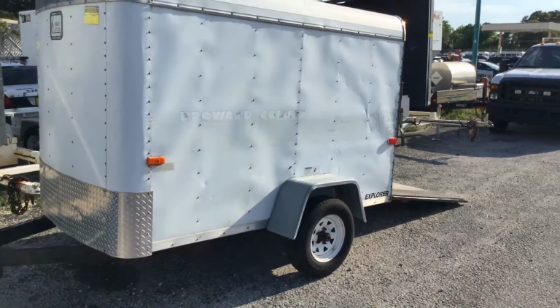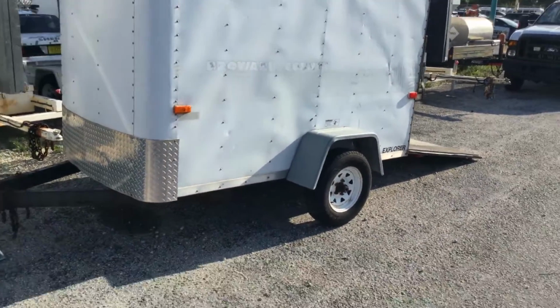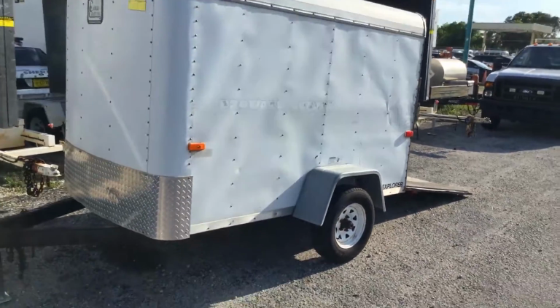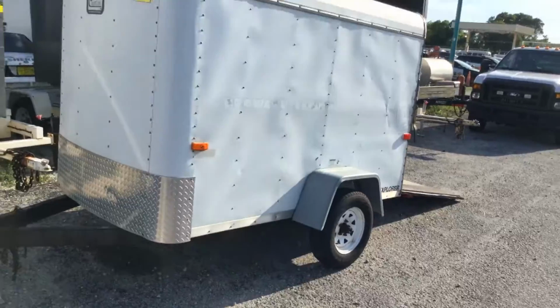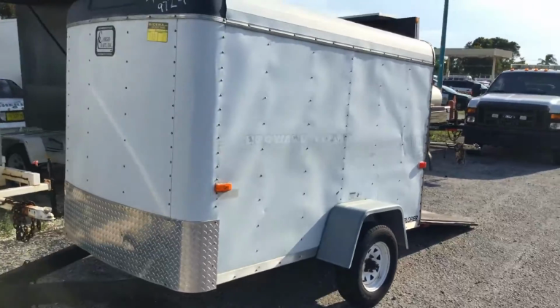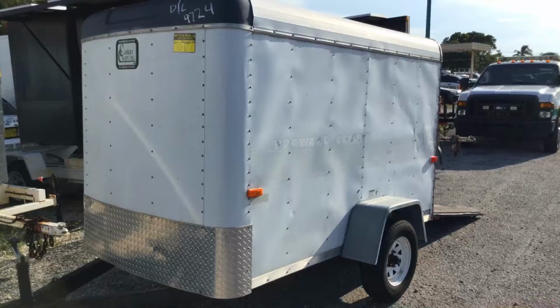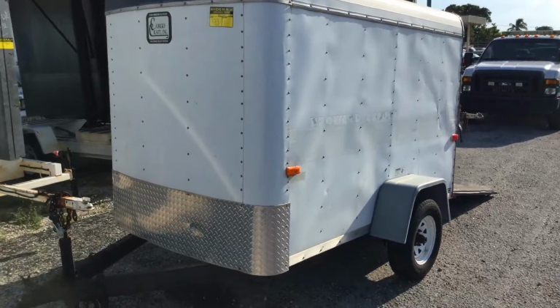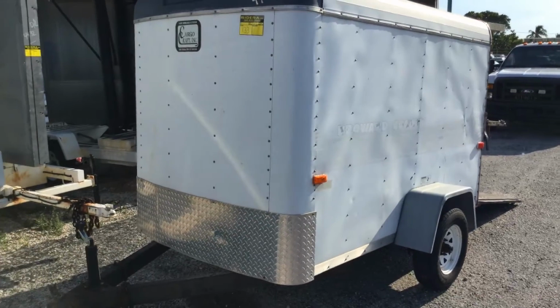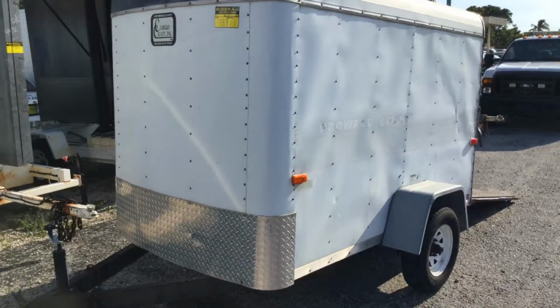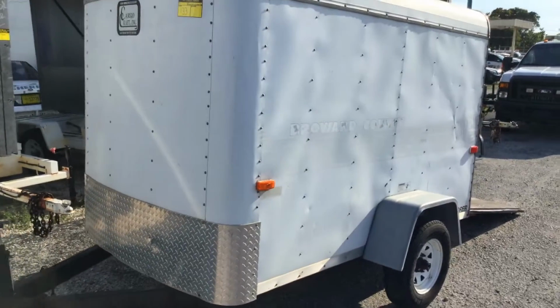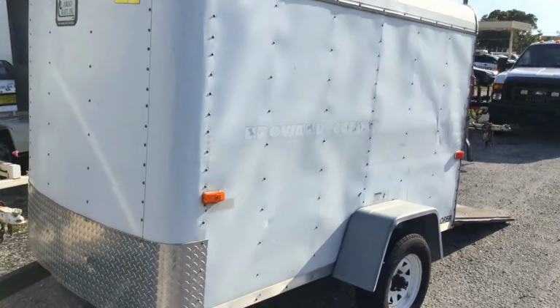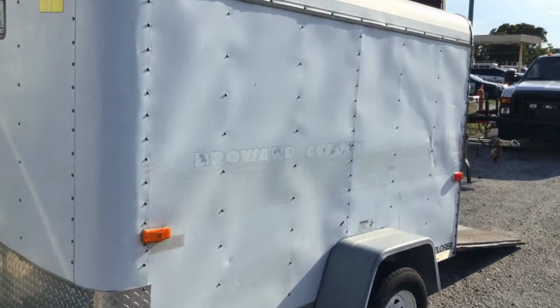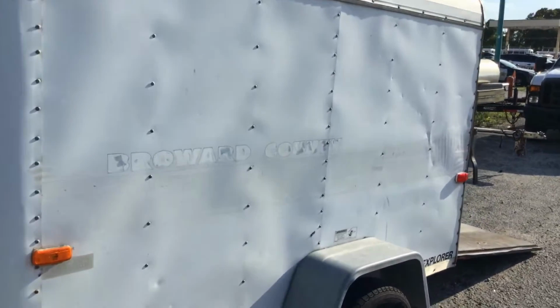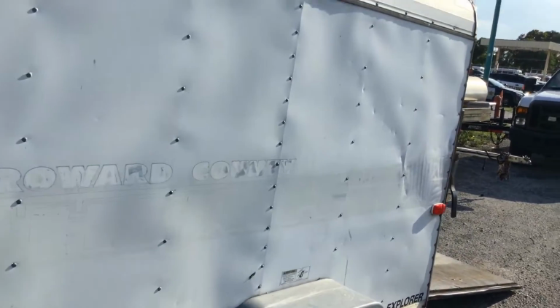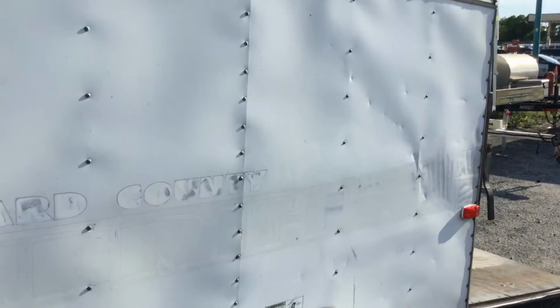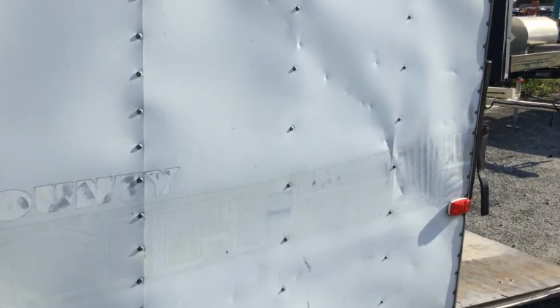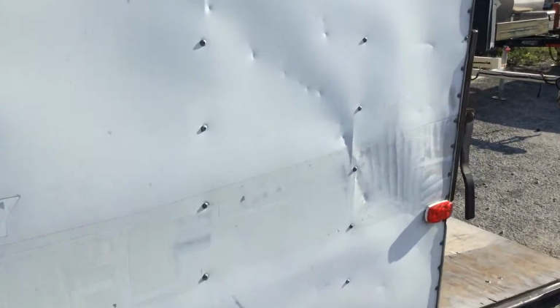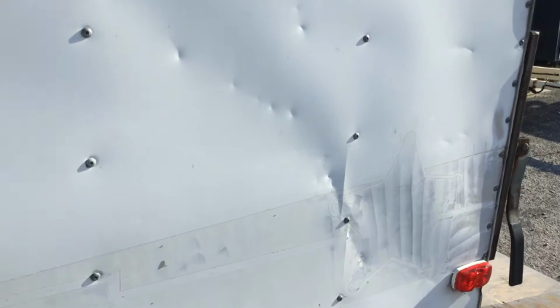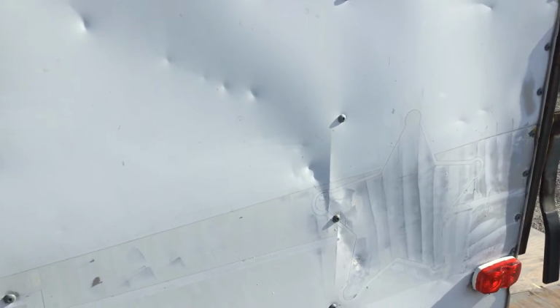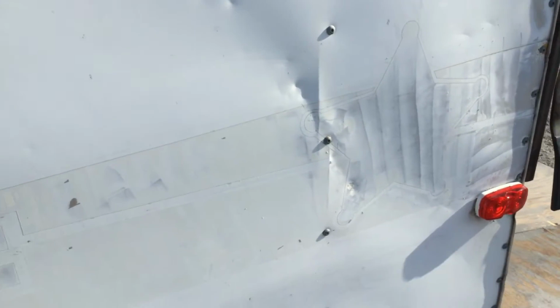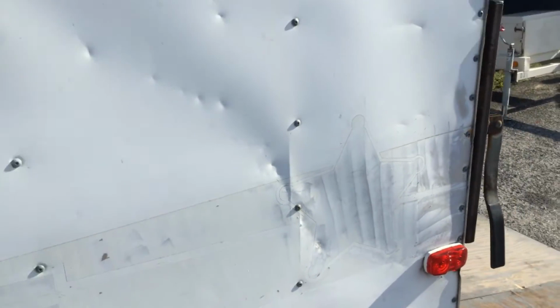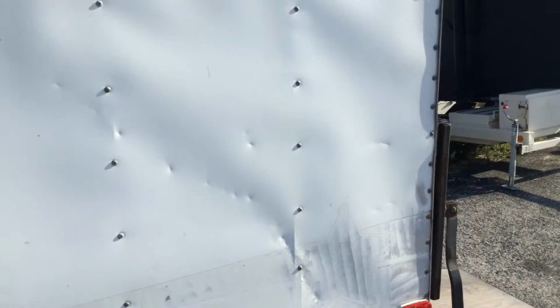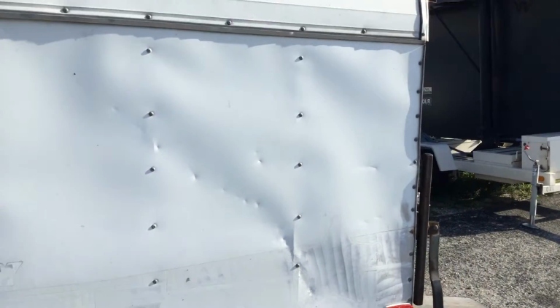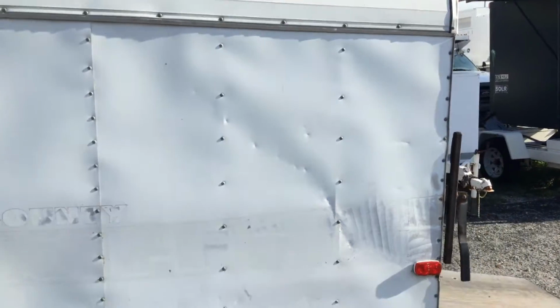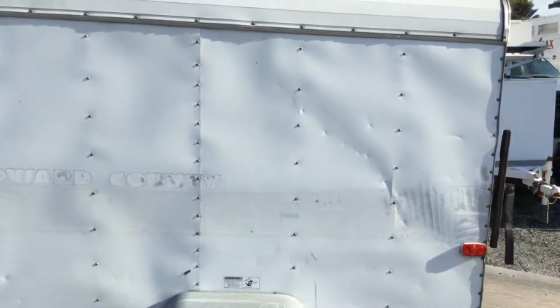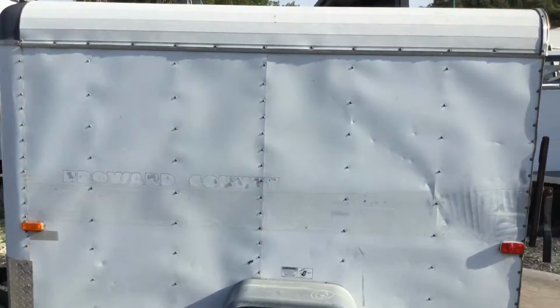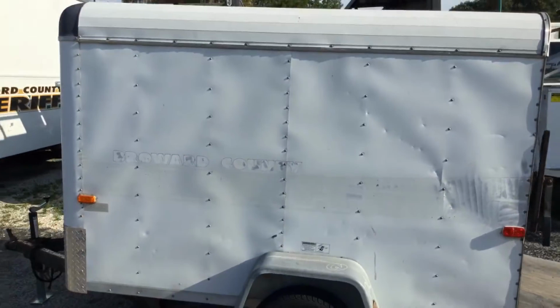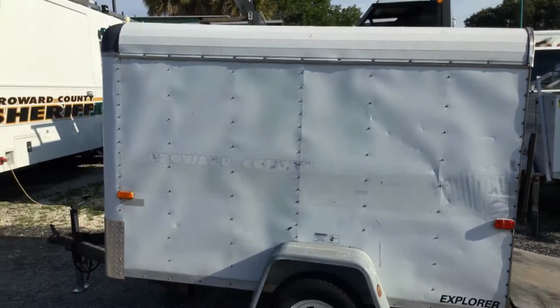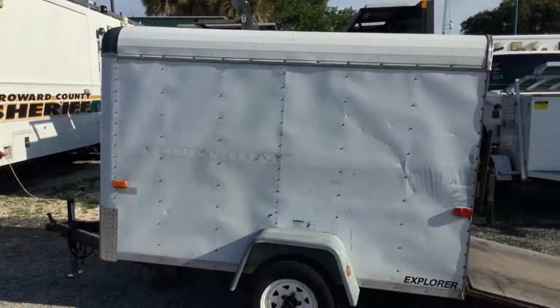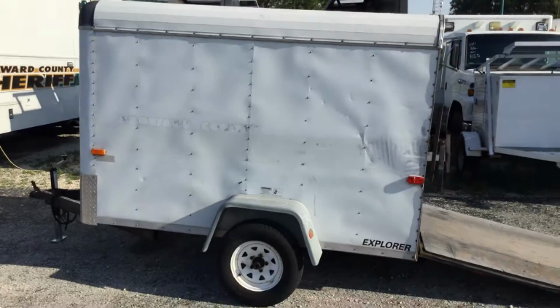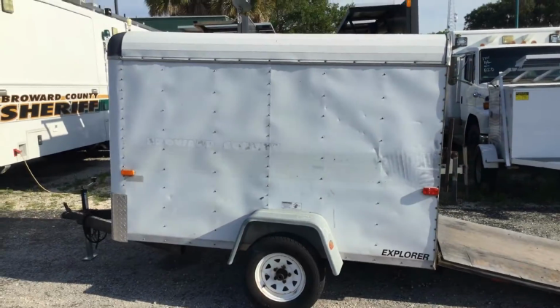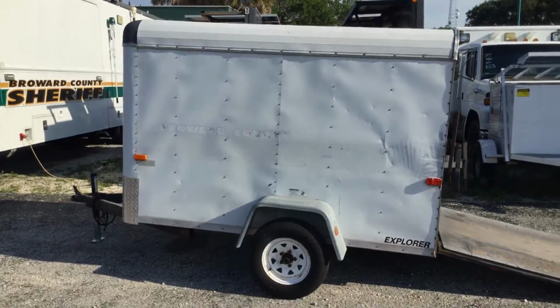It's got a couple of dents, nothing major. This is probably the worst one, but the little trailer looks solid.